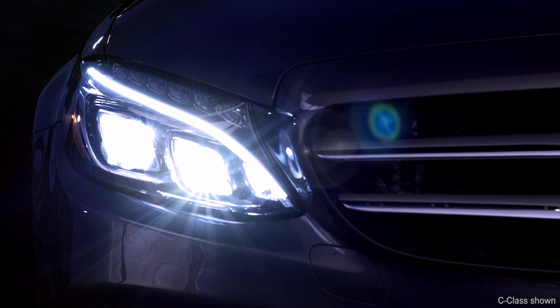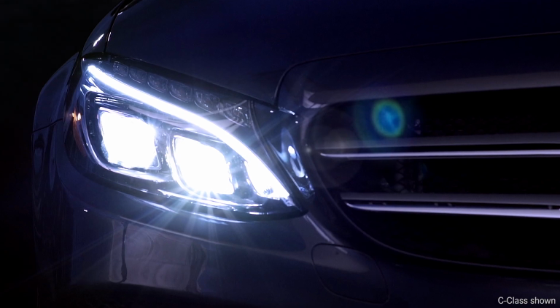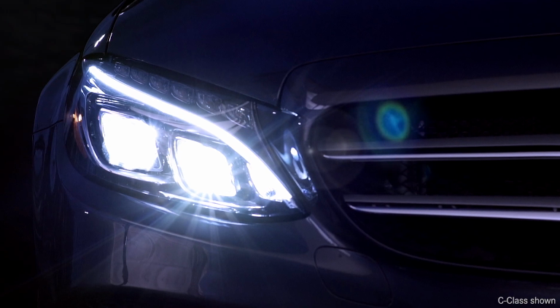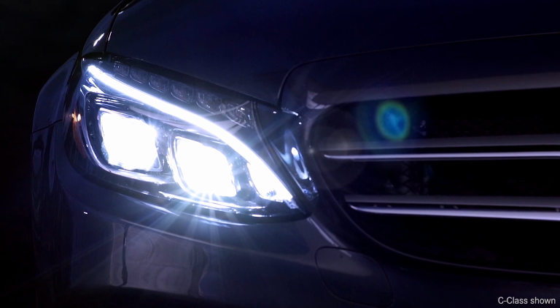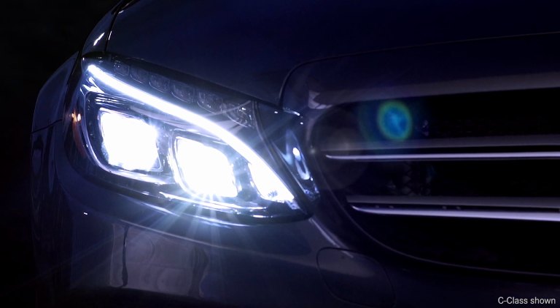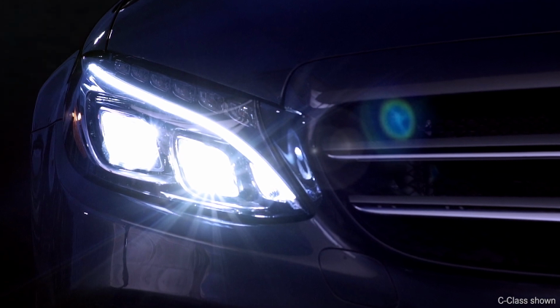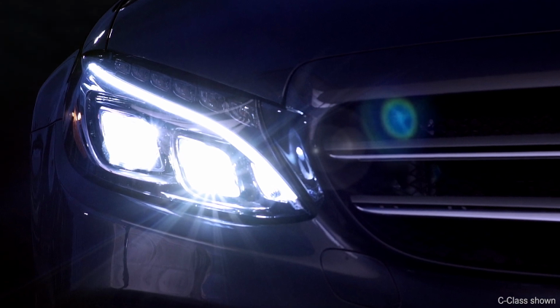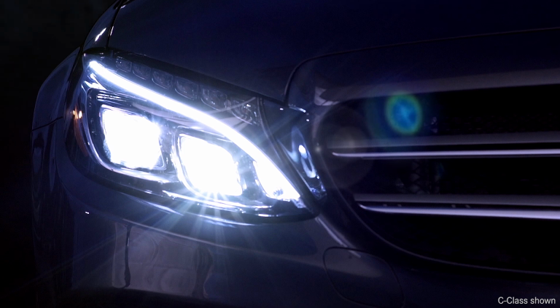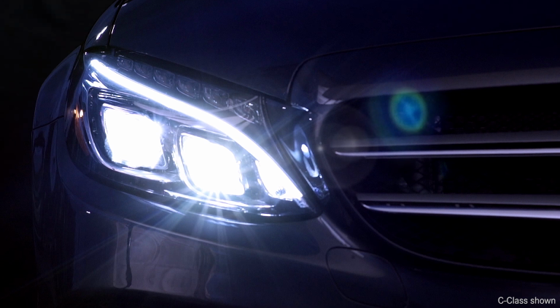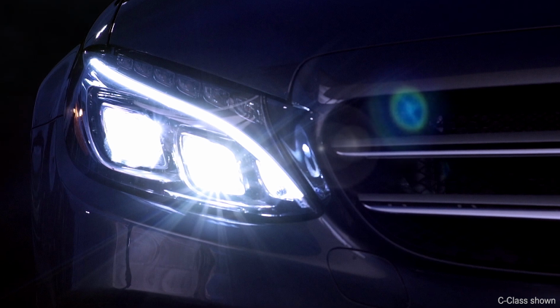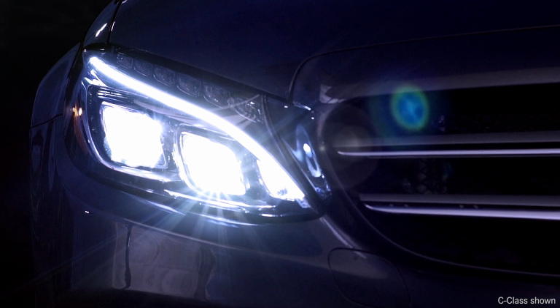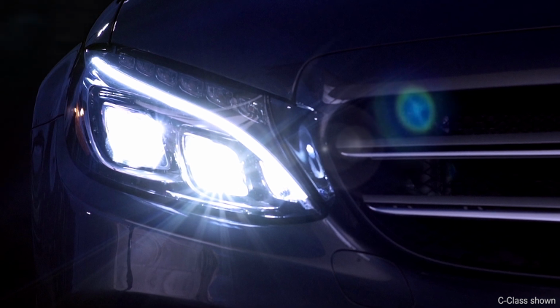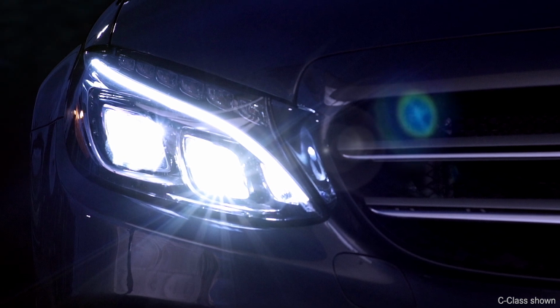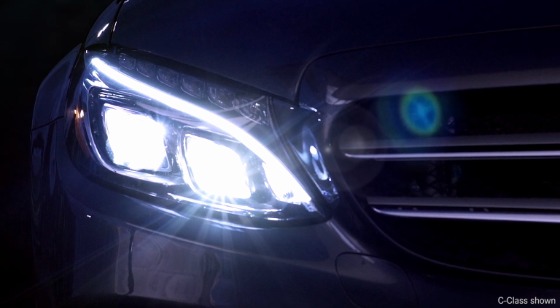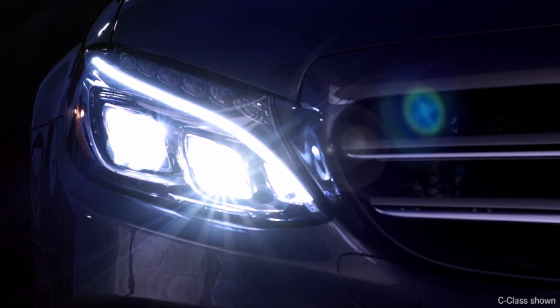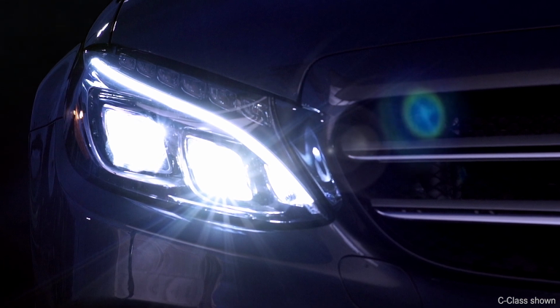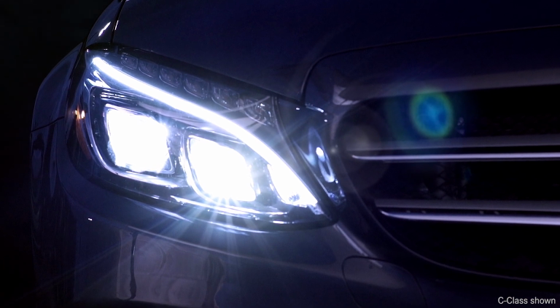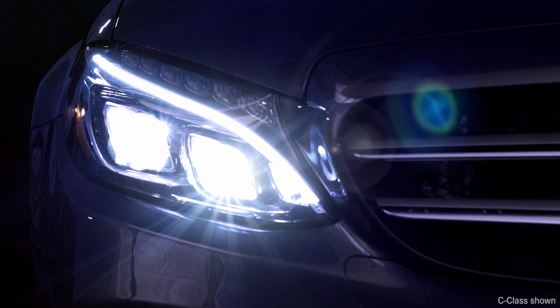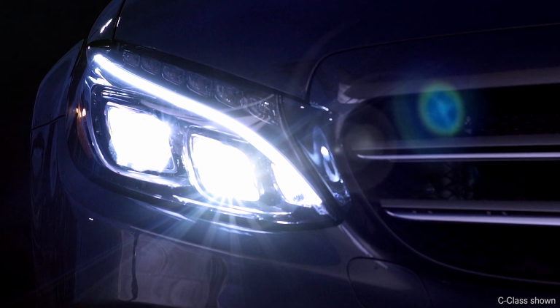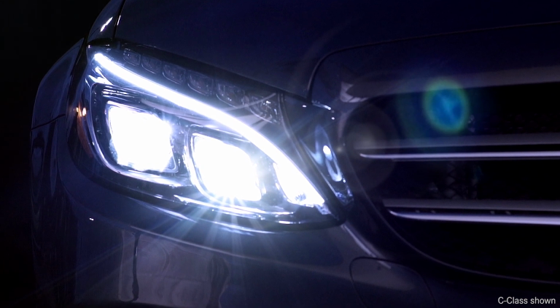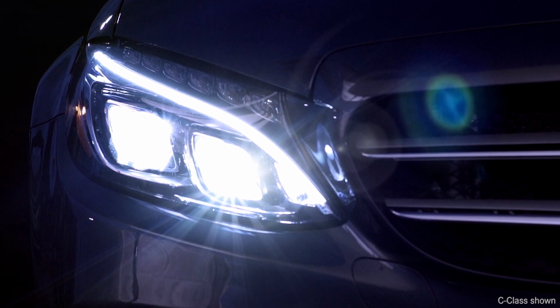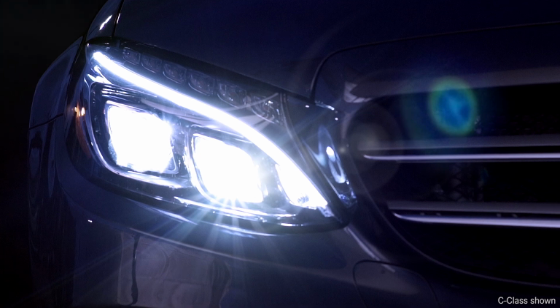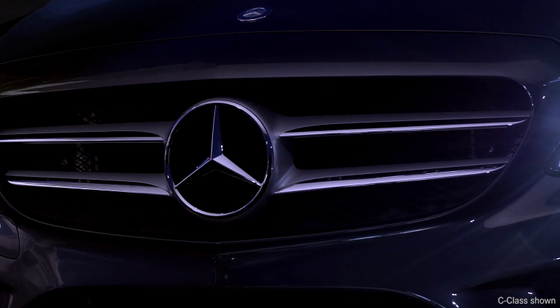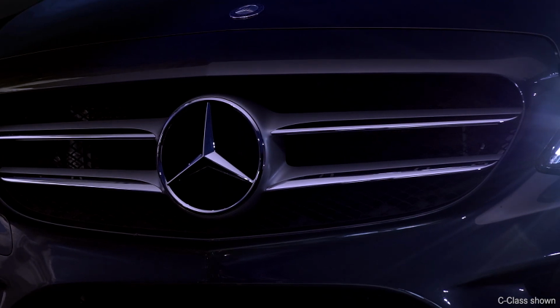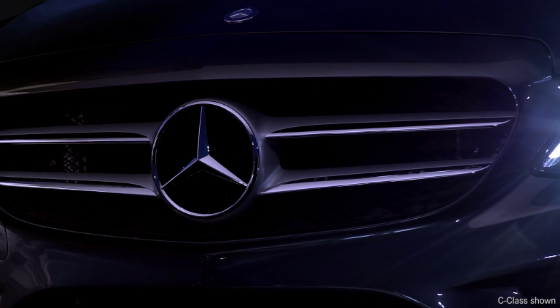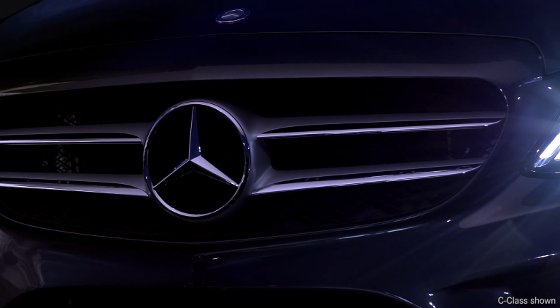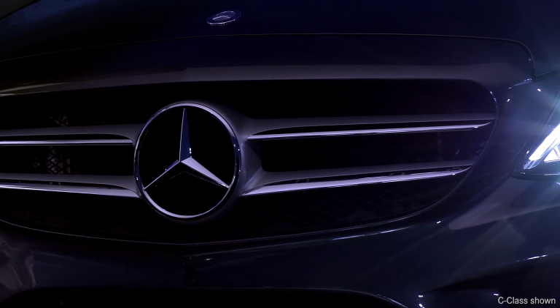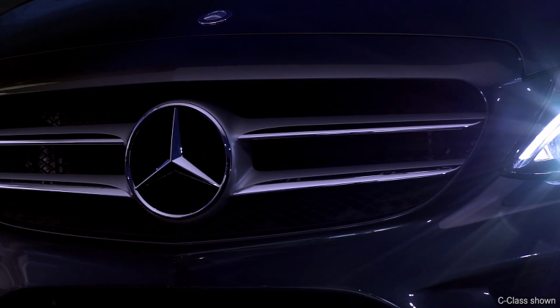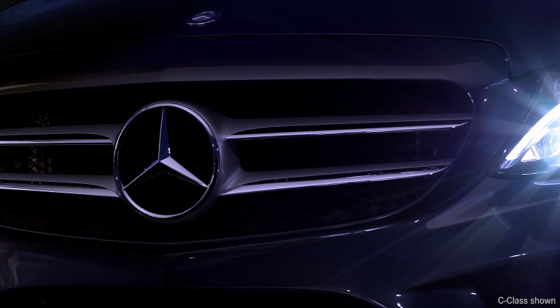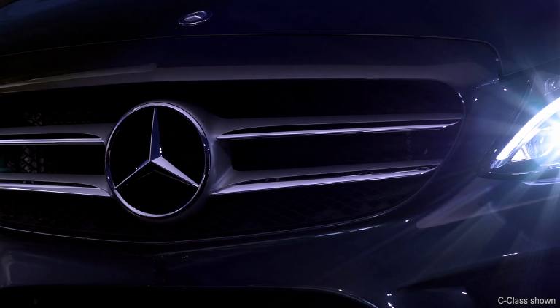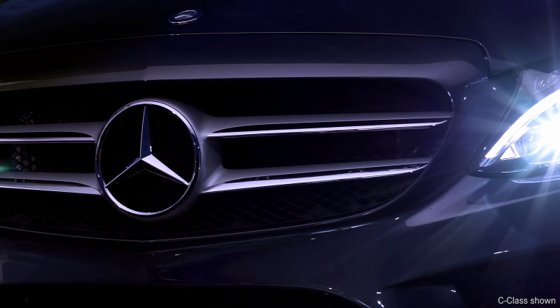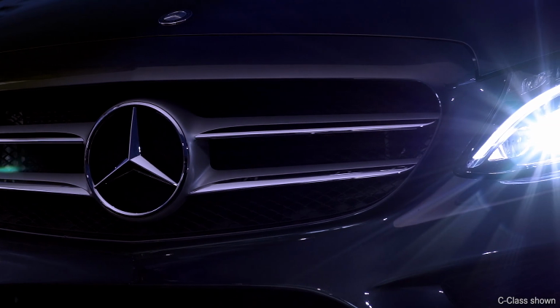Recently, Mercedes-Benz debuted the world's first active LED headlamps, whose illumination is even more like natural daylight. The LED headlamps use multiple lighting modules in each lamp.